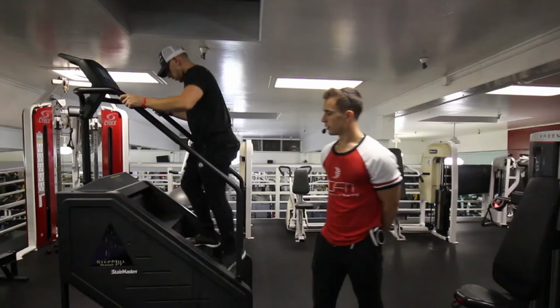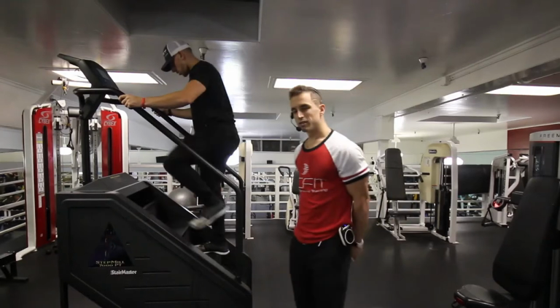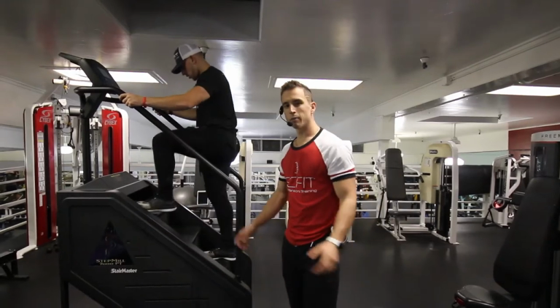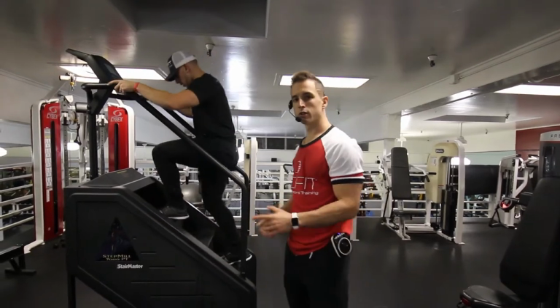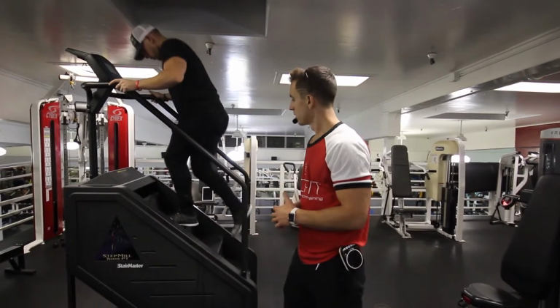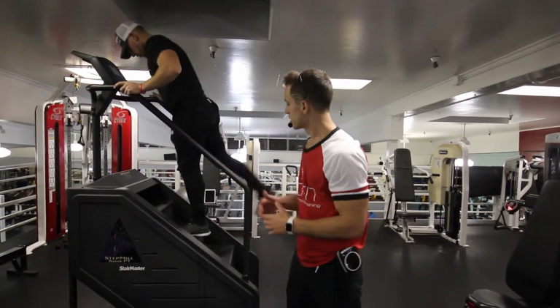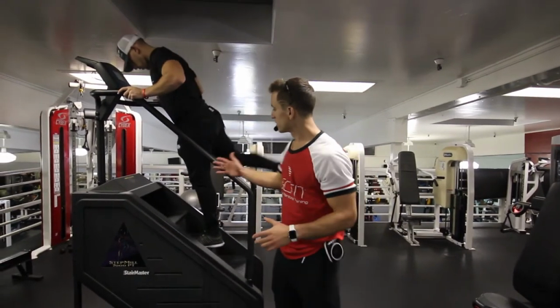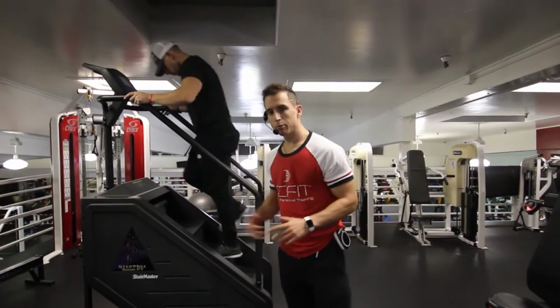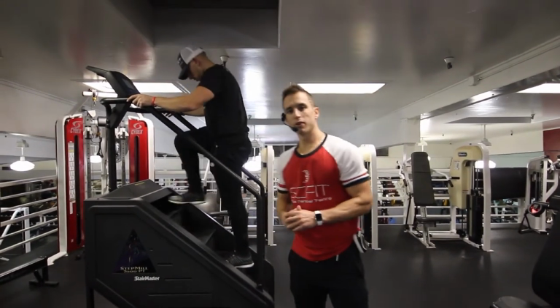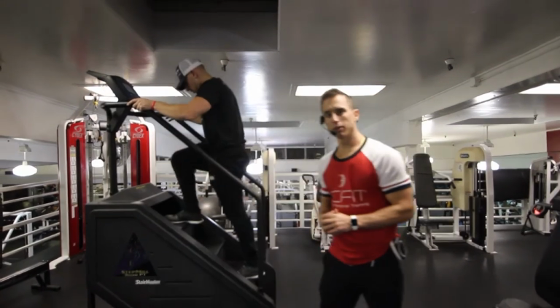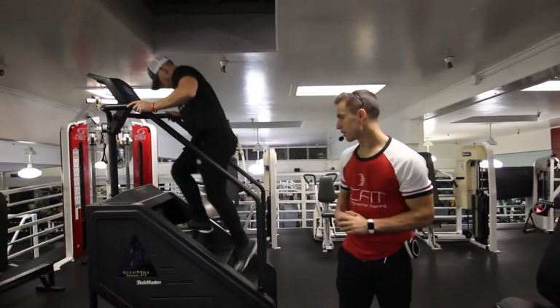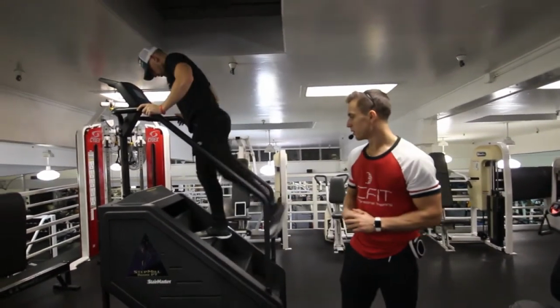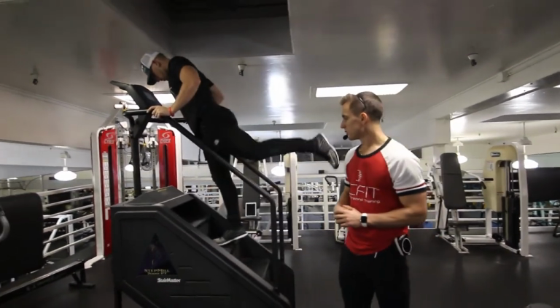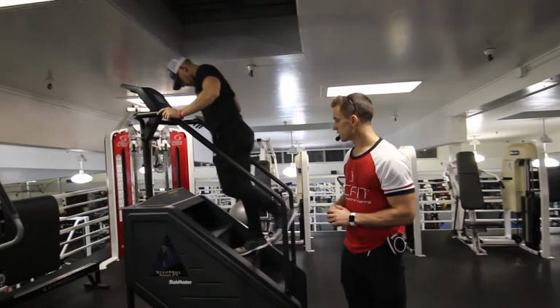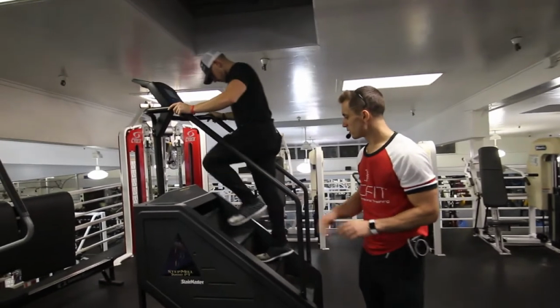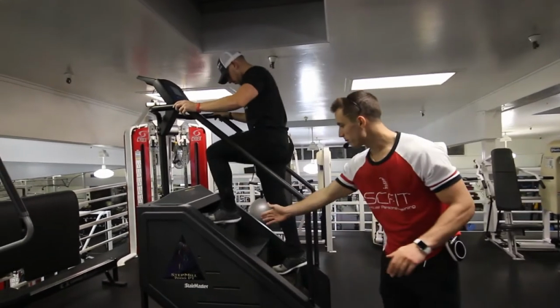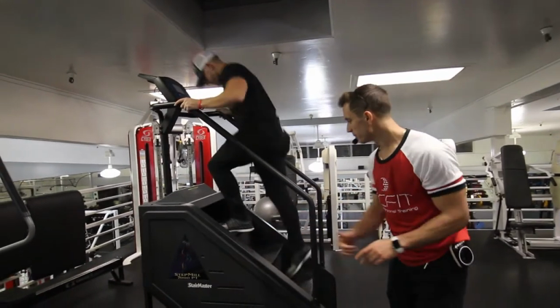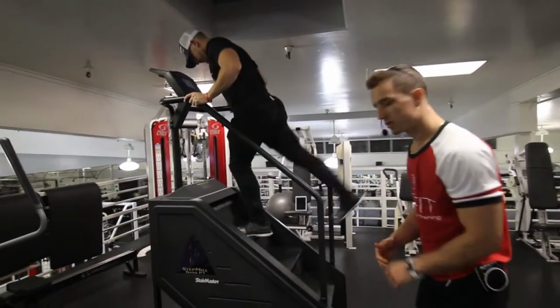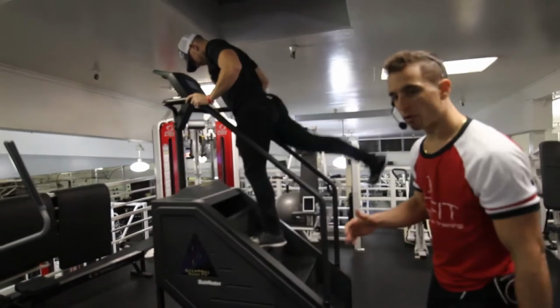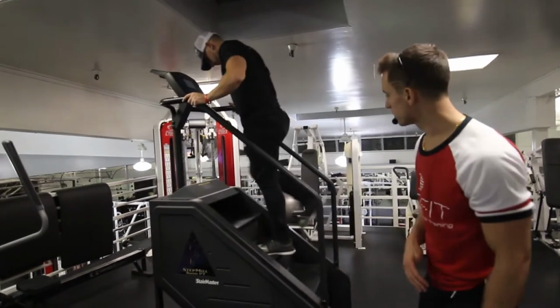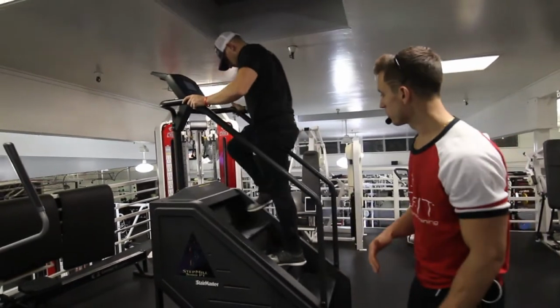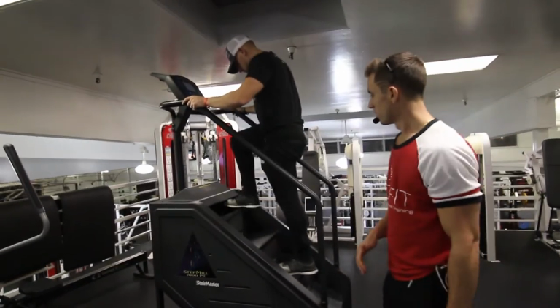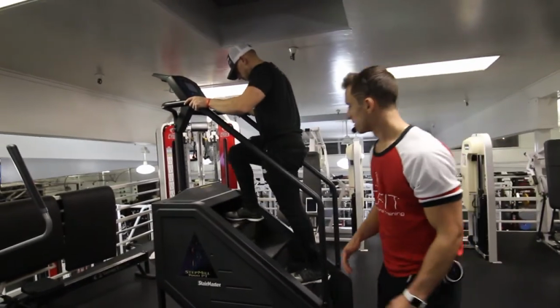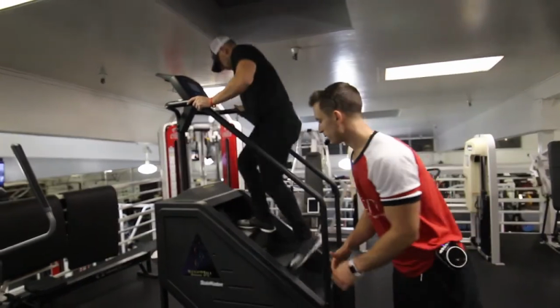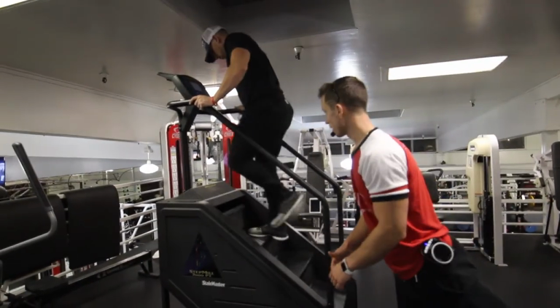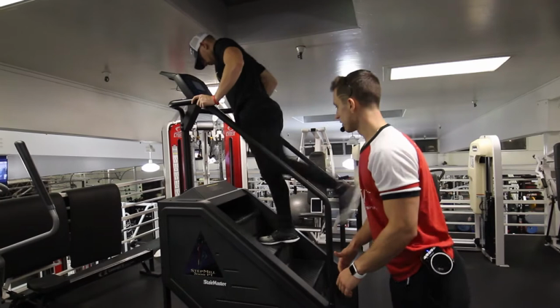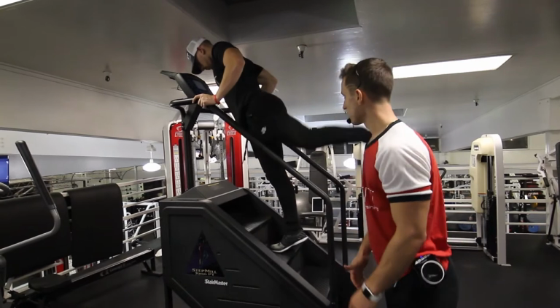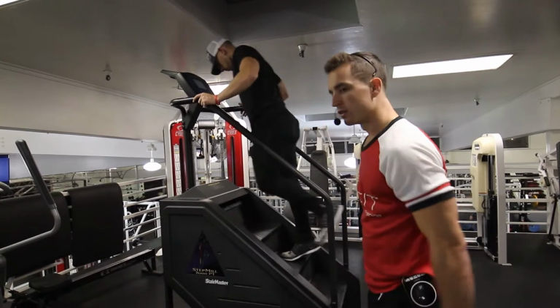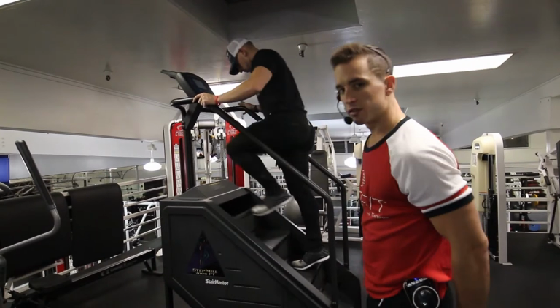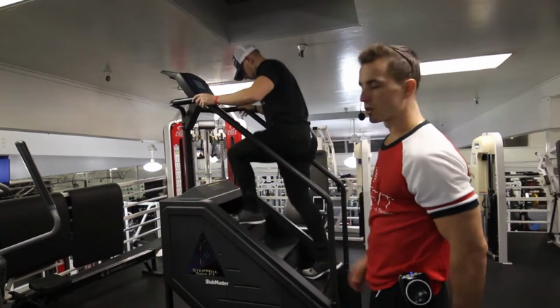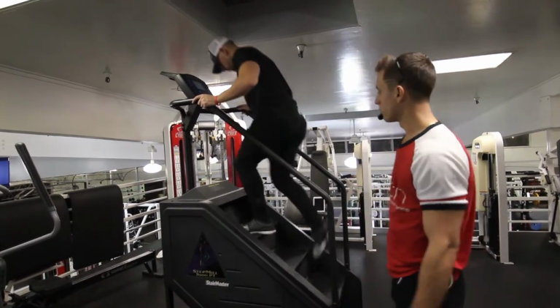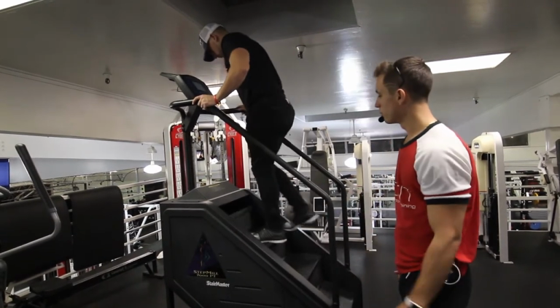This is the Stairmaster skipping a step with a kickback. He's going to skip one step, stand on the balls of his feet, bring back the leg, and squeeze the glute at the top of the movement.